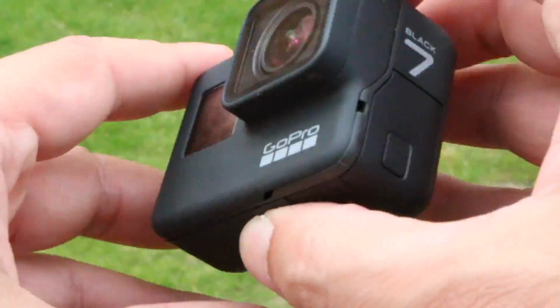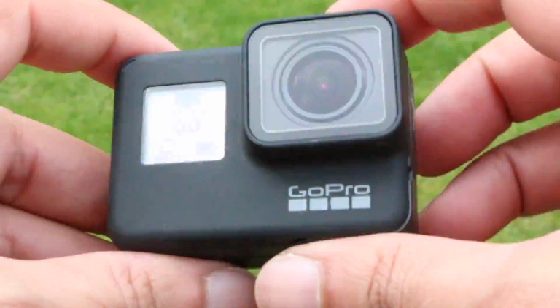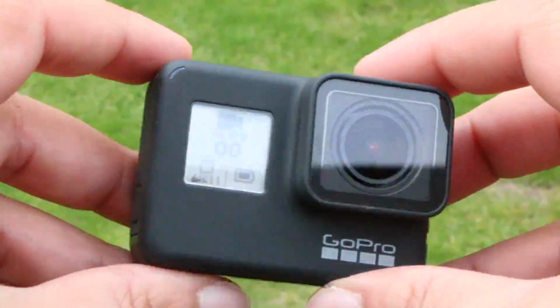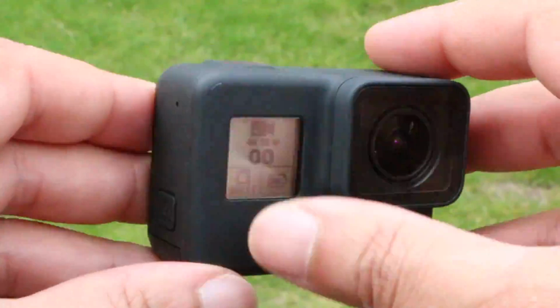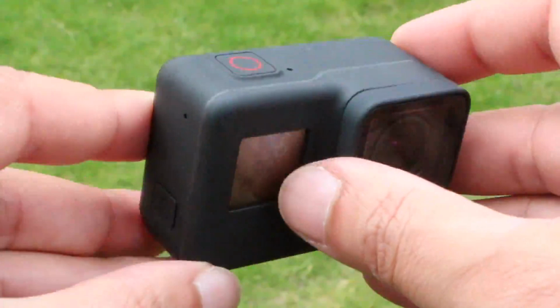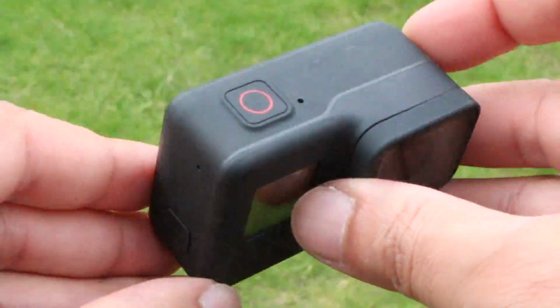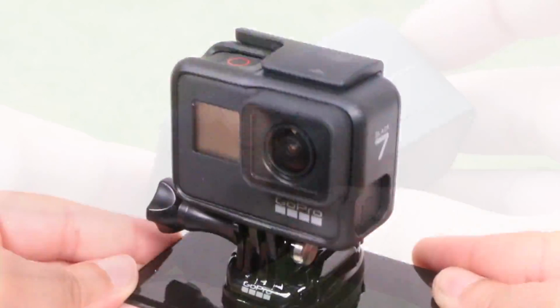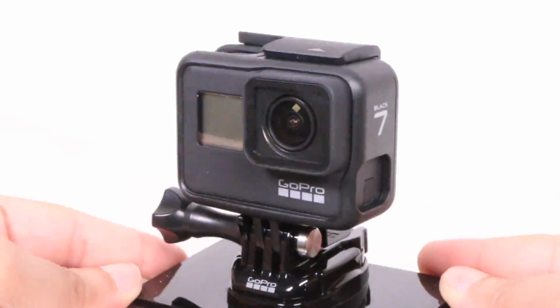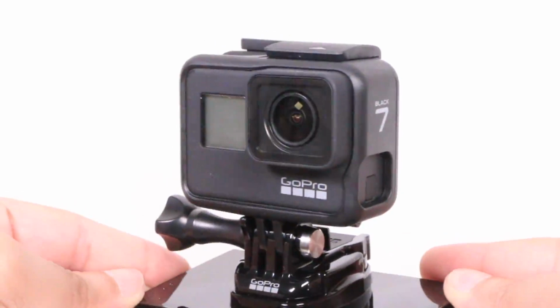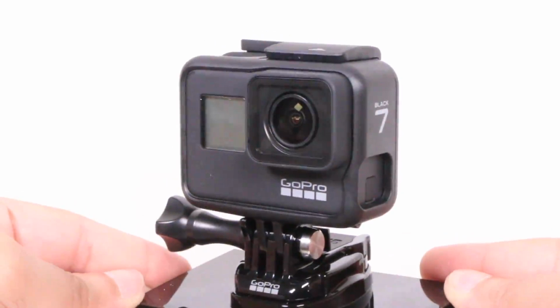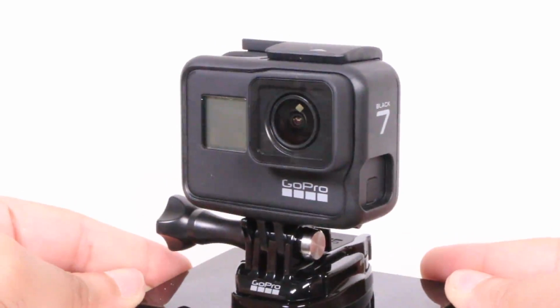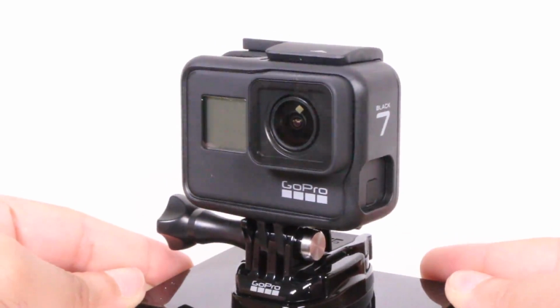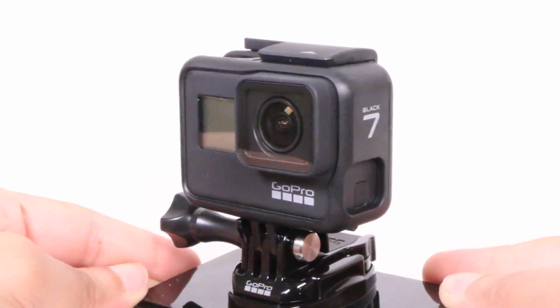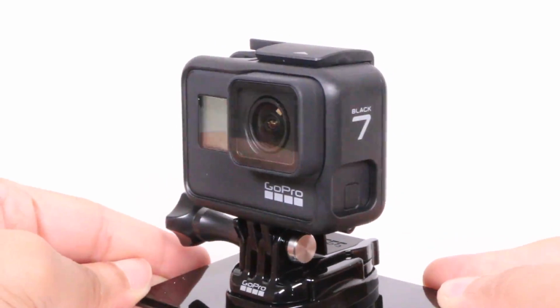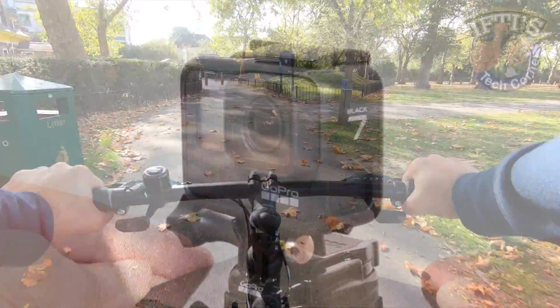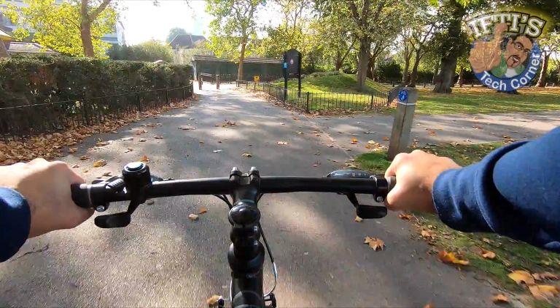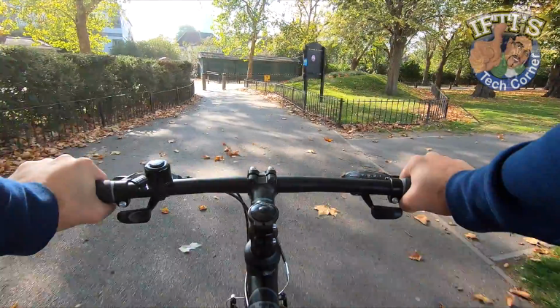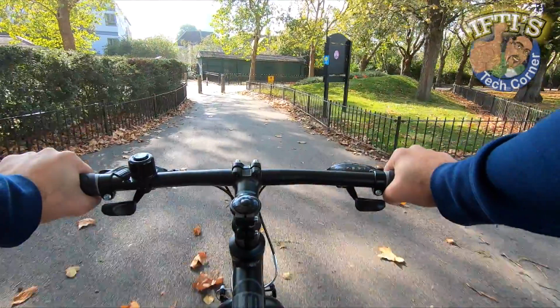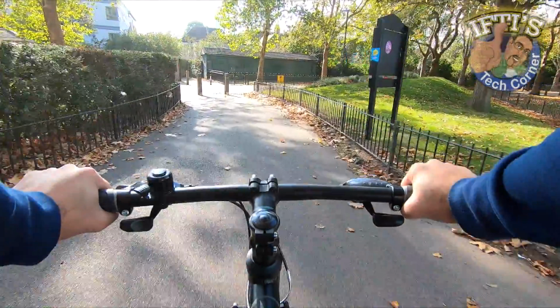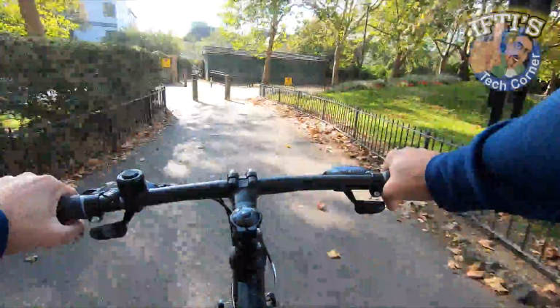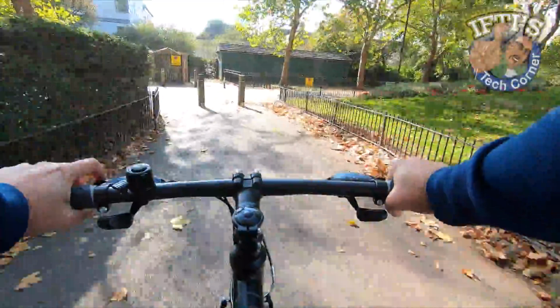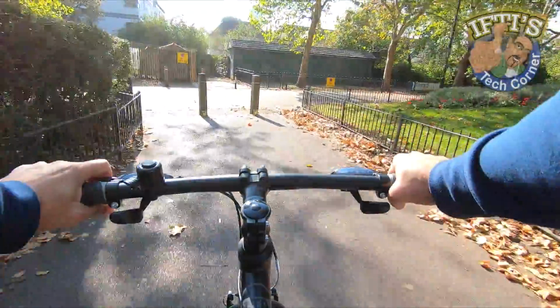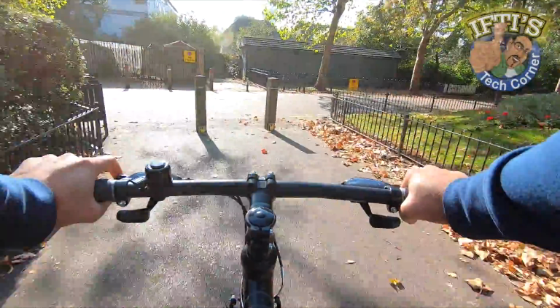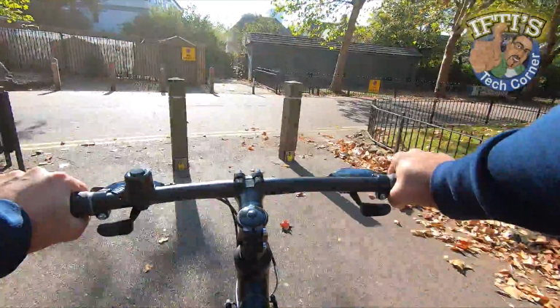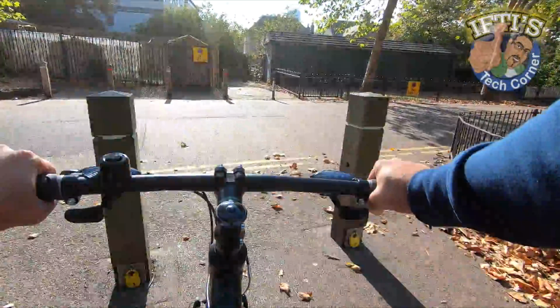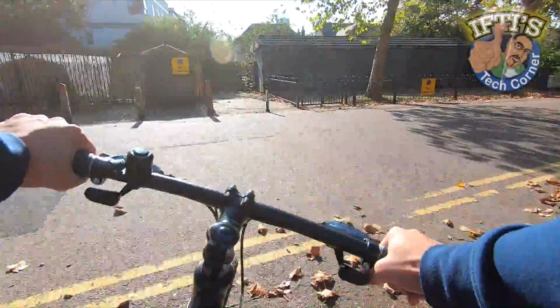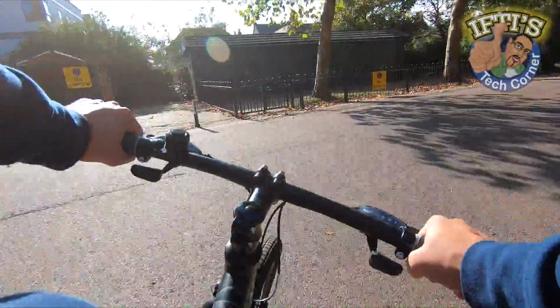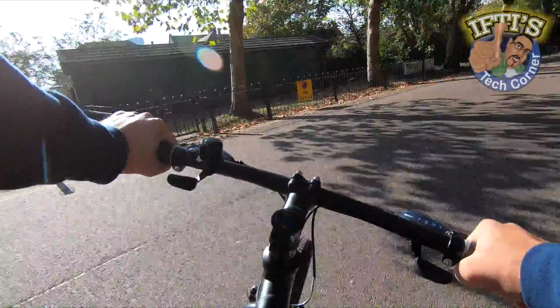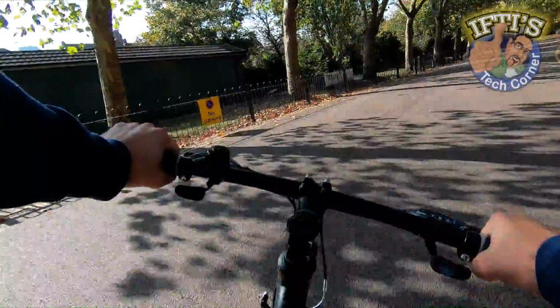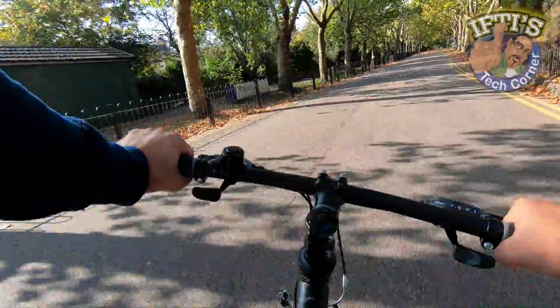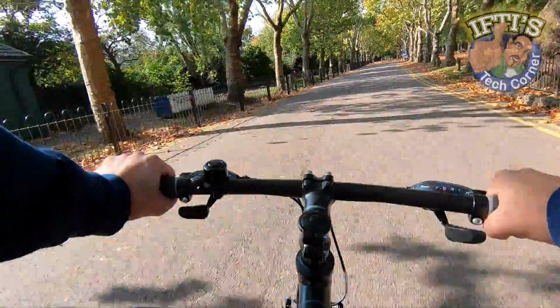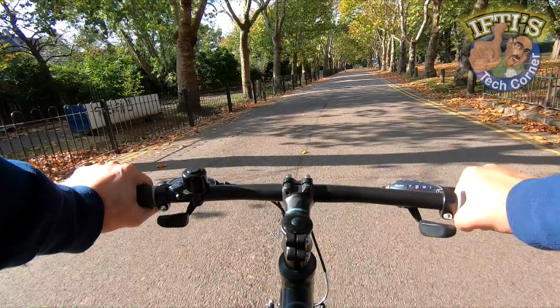Ultimately what it comes down to is this. If you're looking to mount the camera to an object or to your person and you're travelling straight in one general direction — when biking for instance — then HyperSmooth is a feature you'll find a clear benefit from.